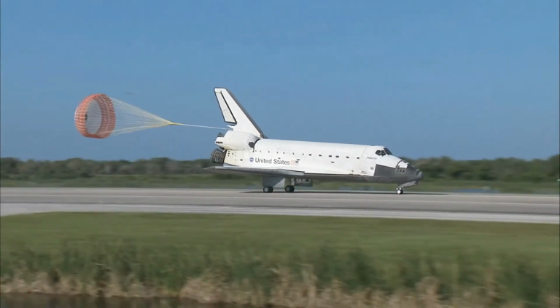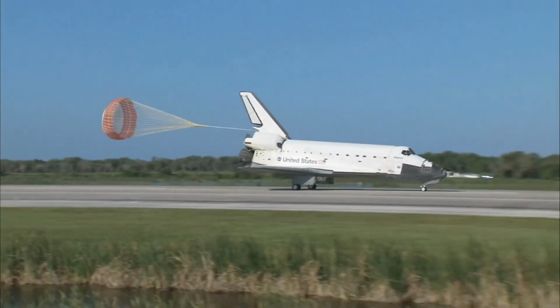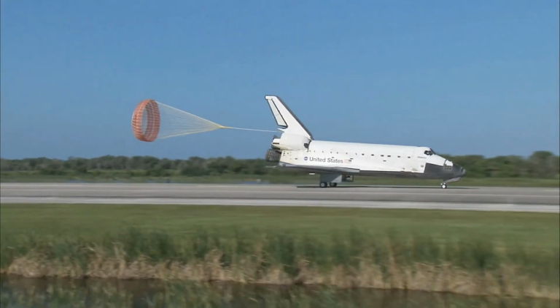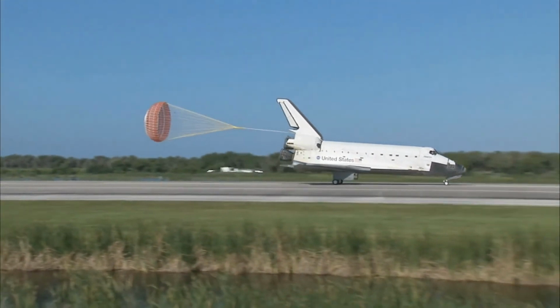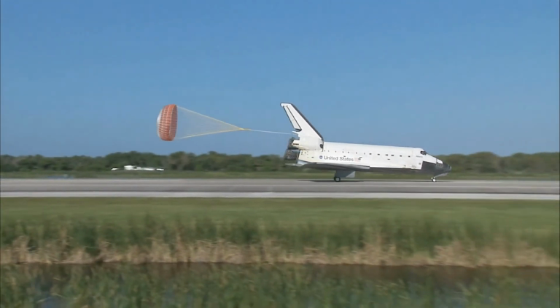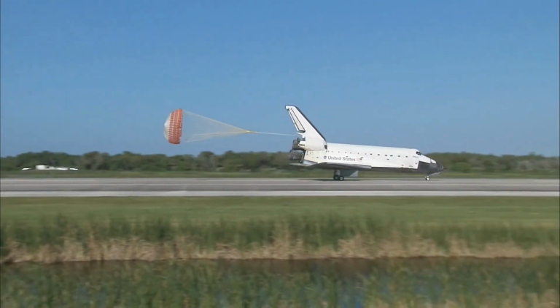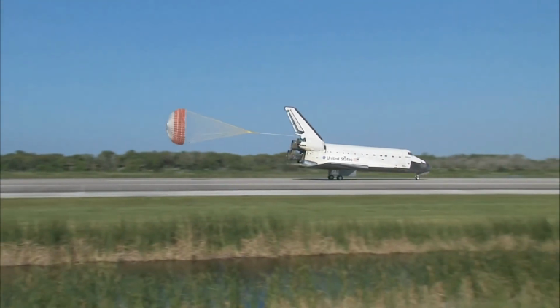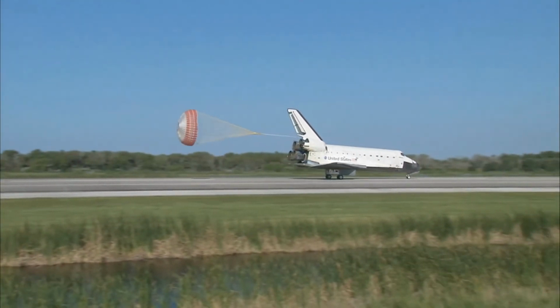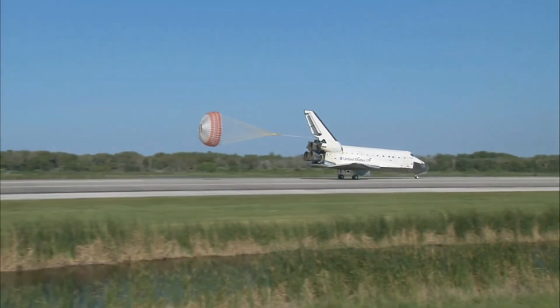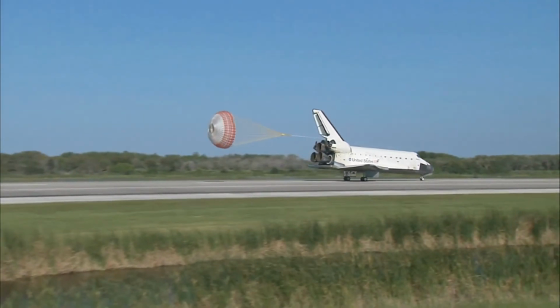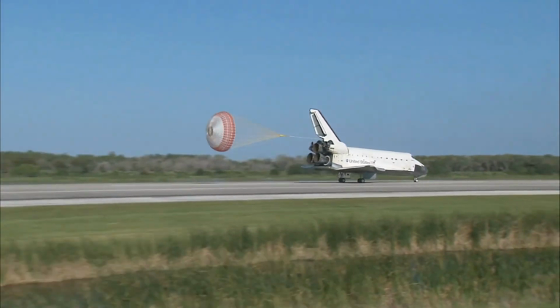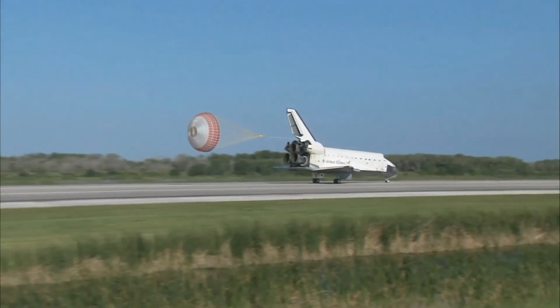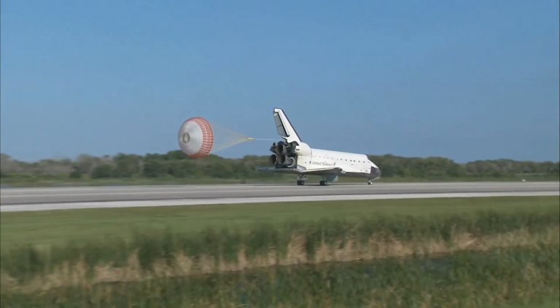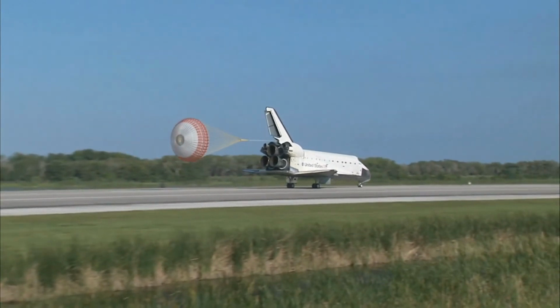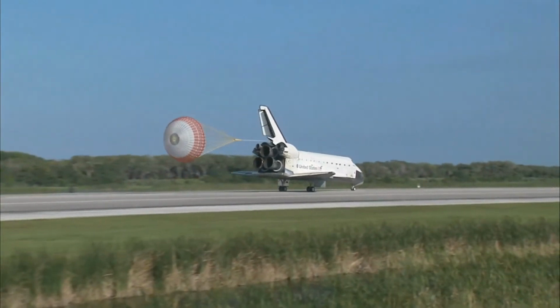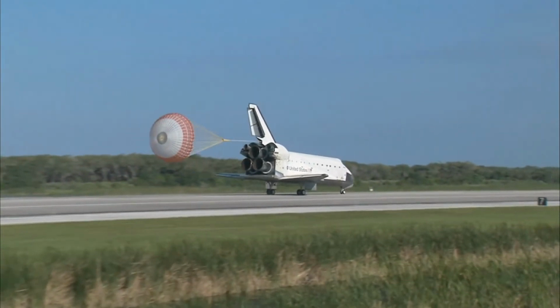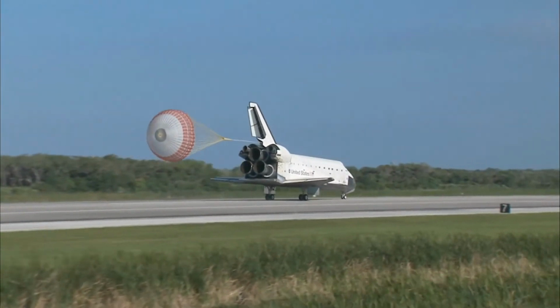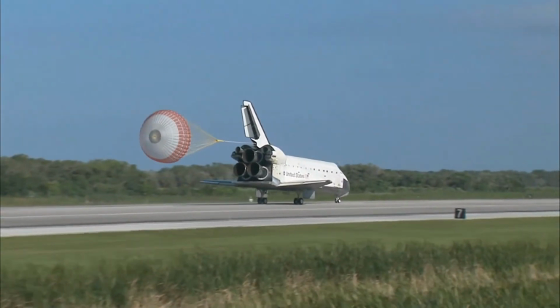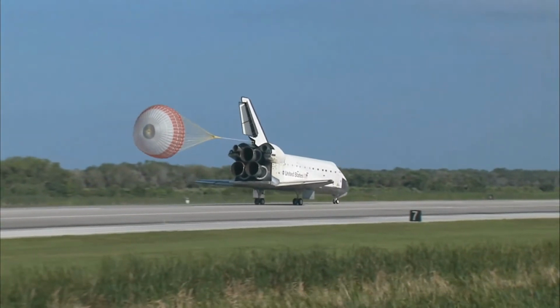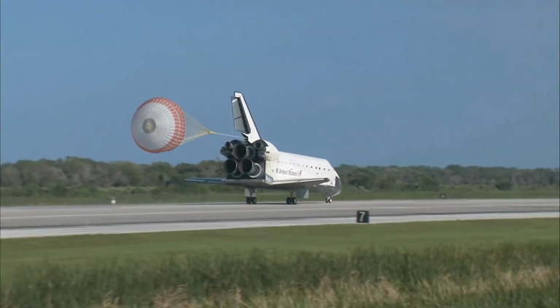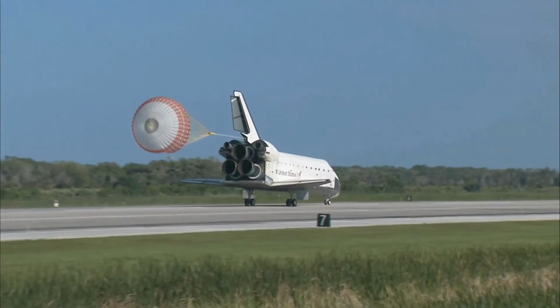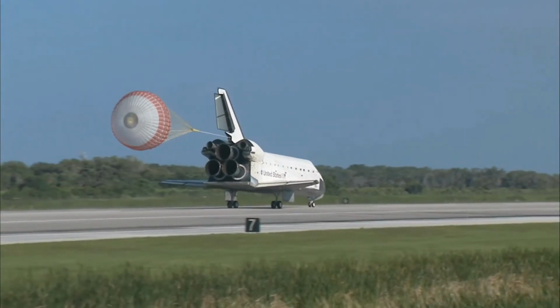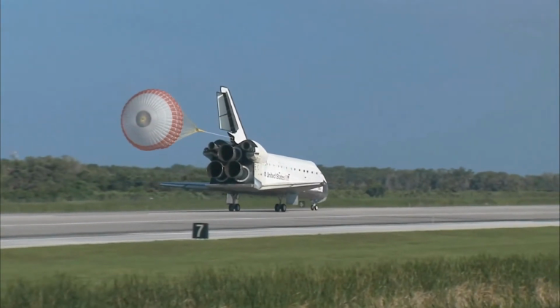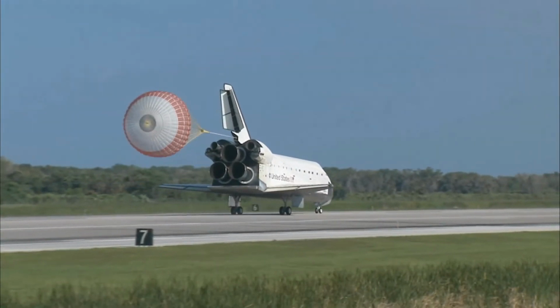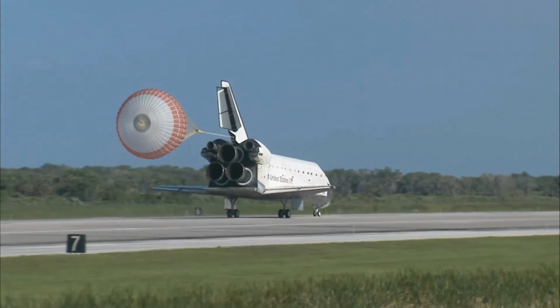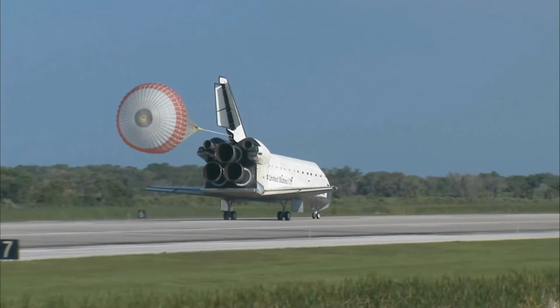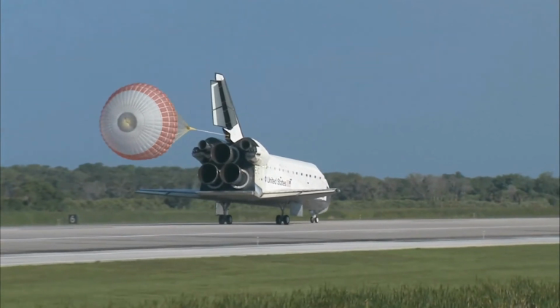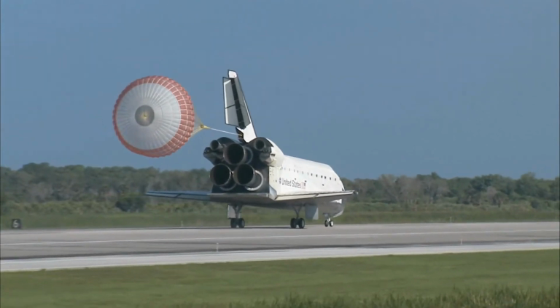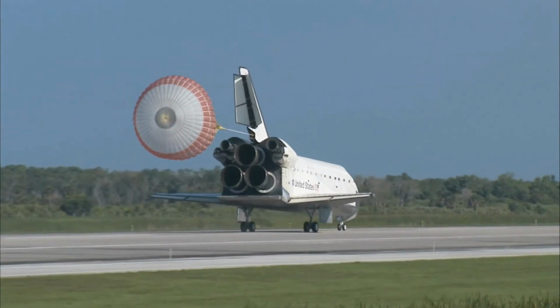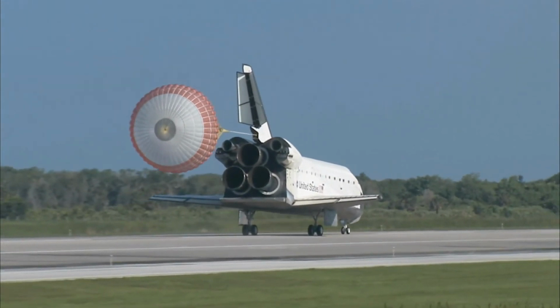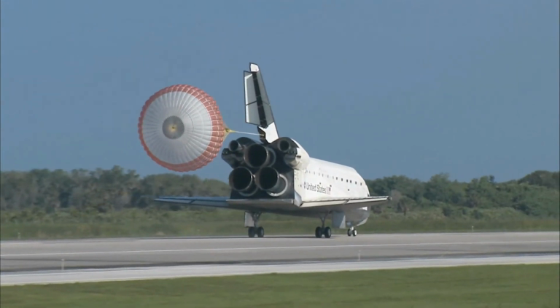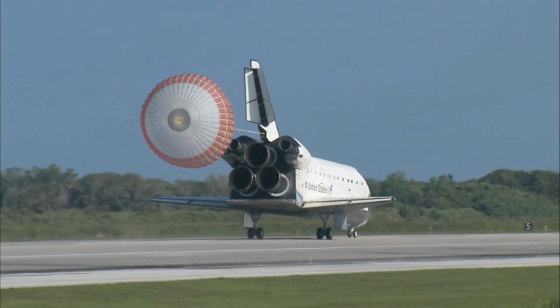Space shuttle Atlantis now comes home to the Kennedy Space Center for the final time in 25 years, 32 flights, and more than 120 million miles traveled. The legacy of Atlantis now in the history books.